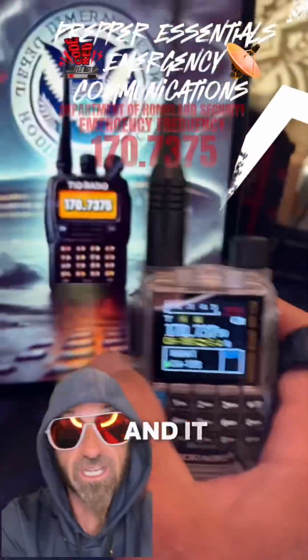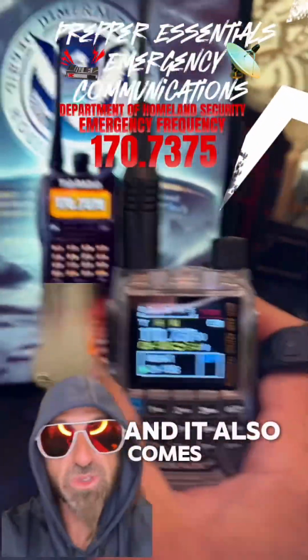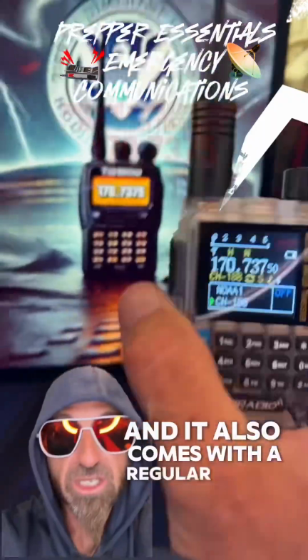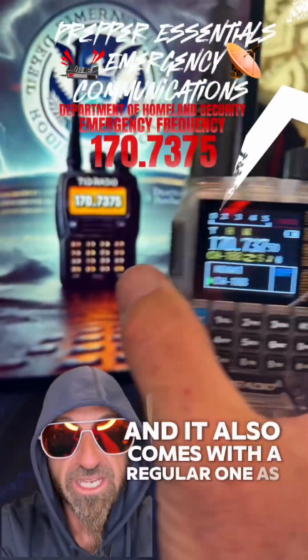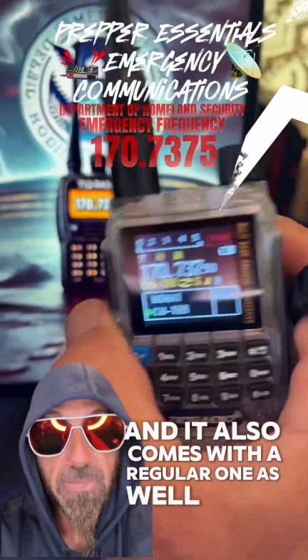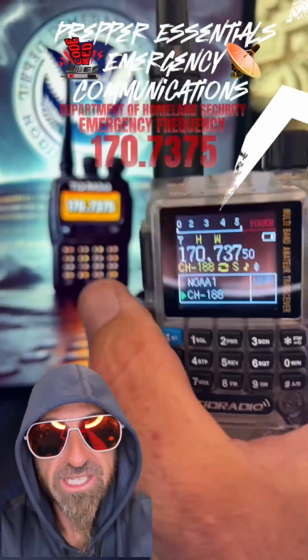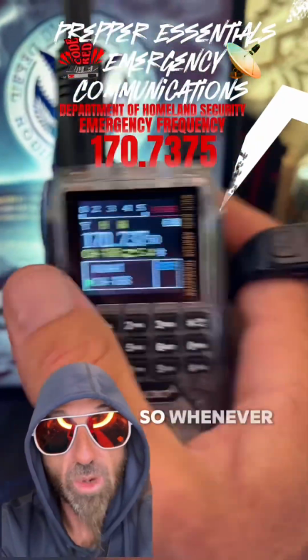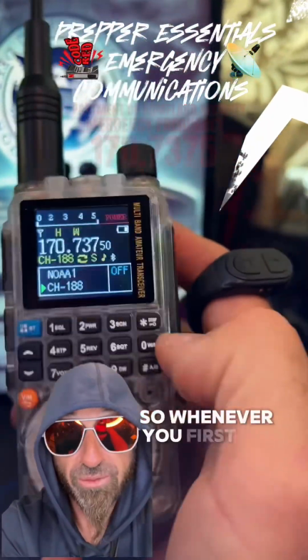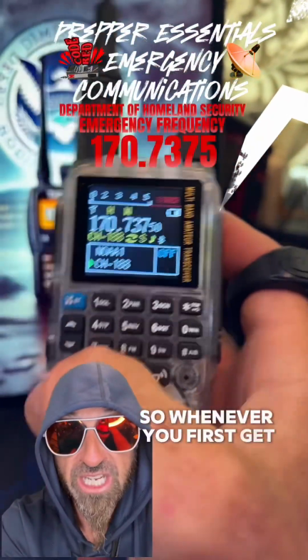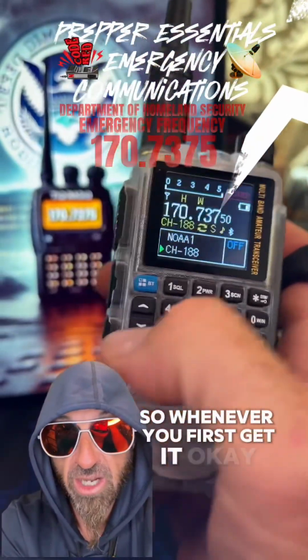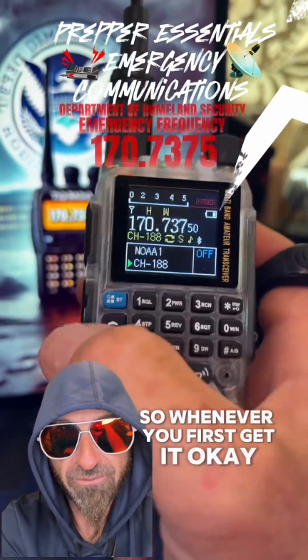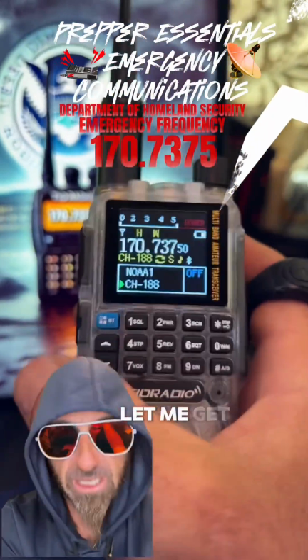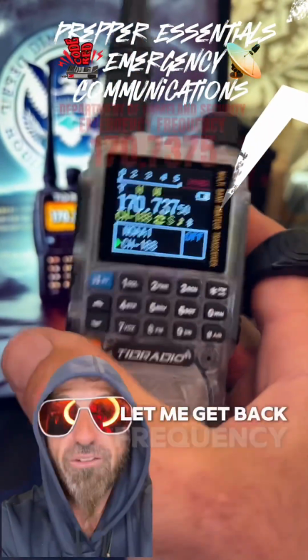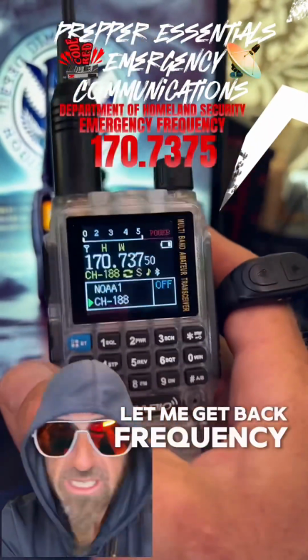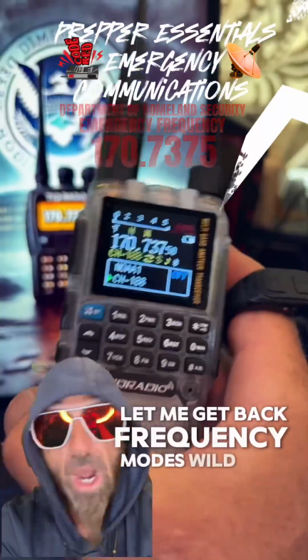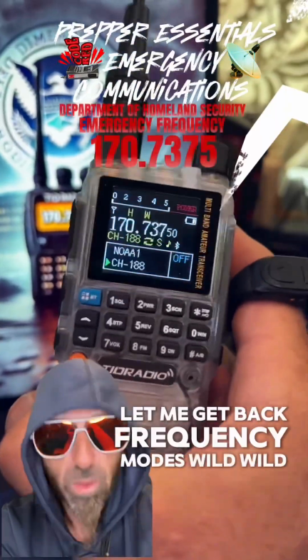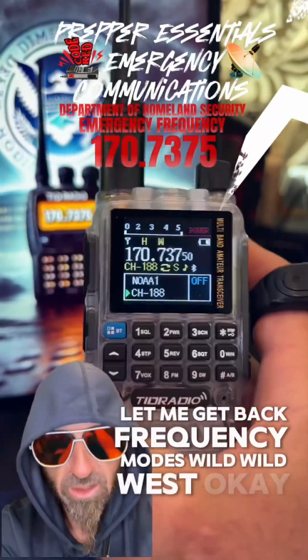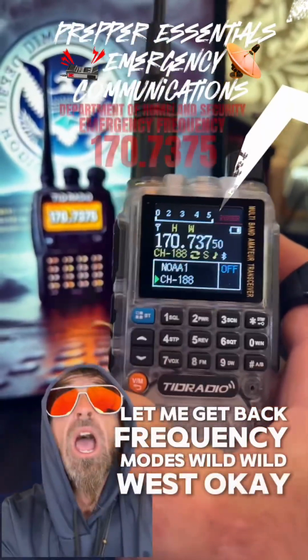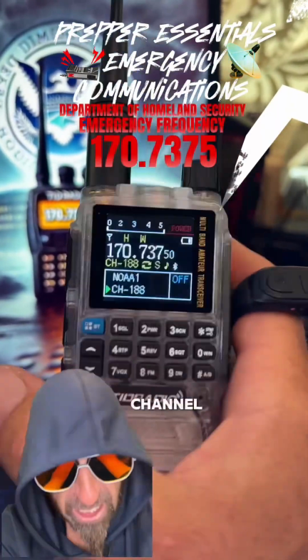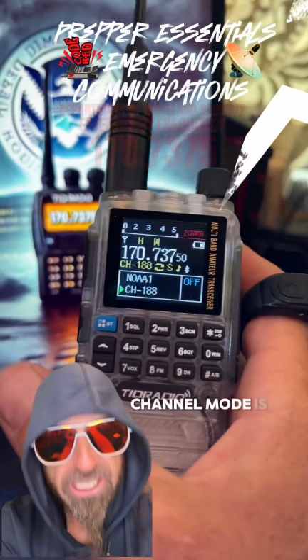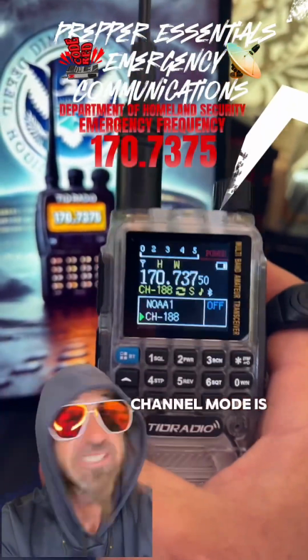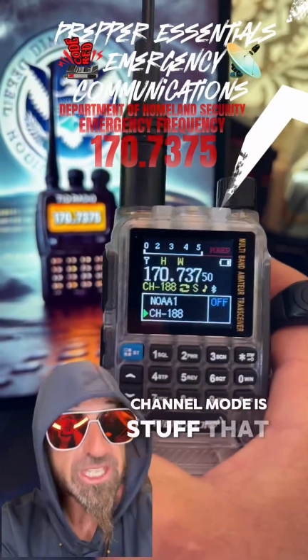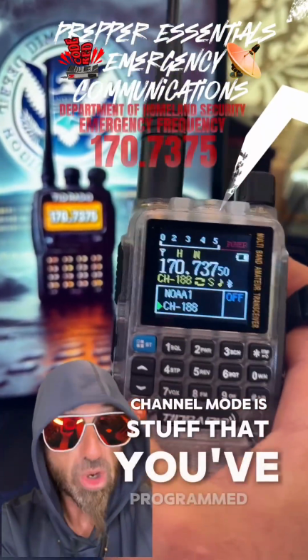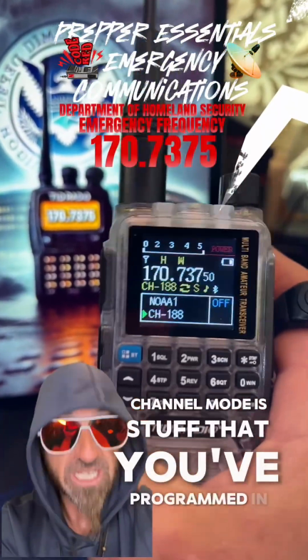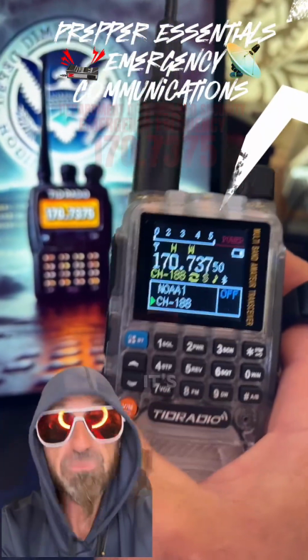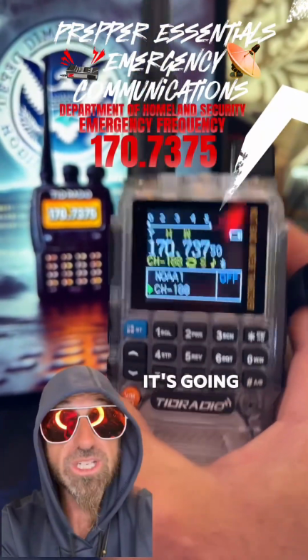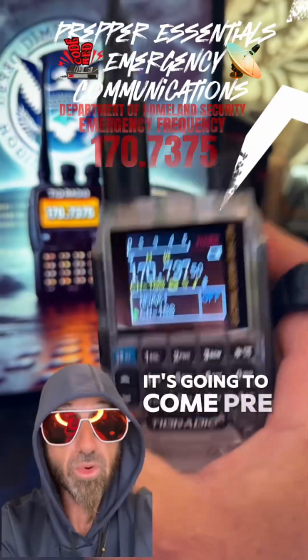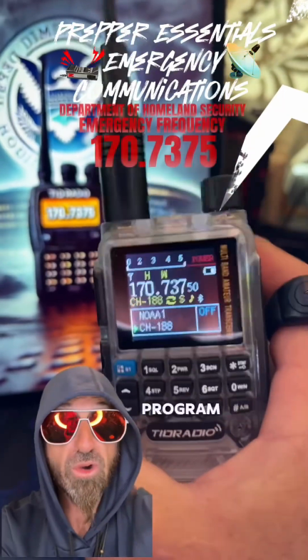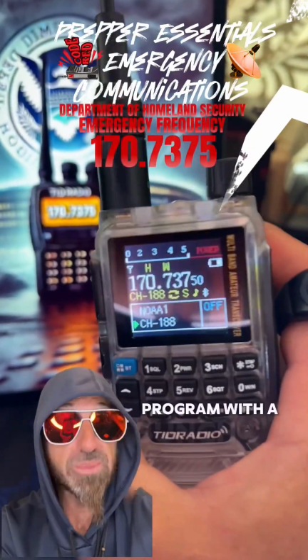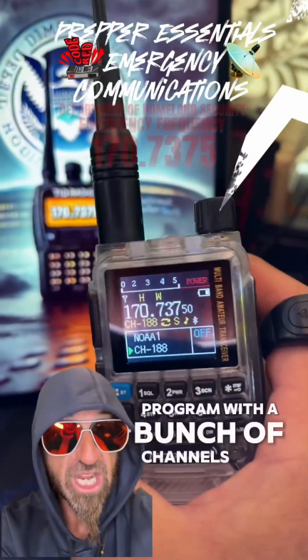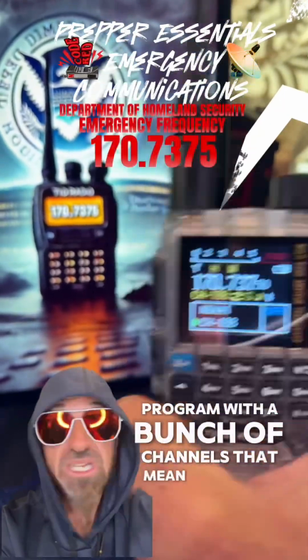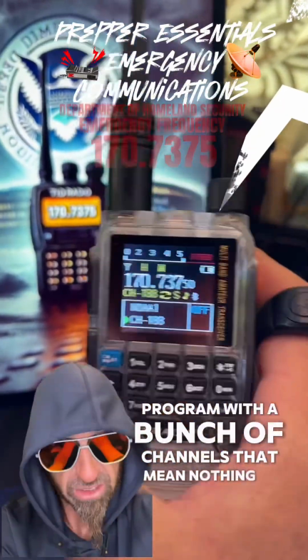It comes with this big long wacky antenna, and it also comes with a regular one as well. So whenever you first get it, frequency mode is wild west. Channel mode is stuff that you've programmed in there. It's going to come pre-programmed with a bunch of channels that mean nothing to you.